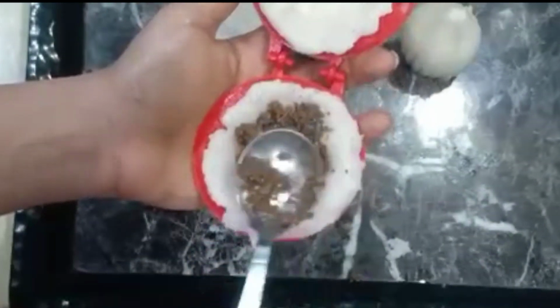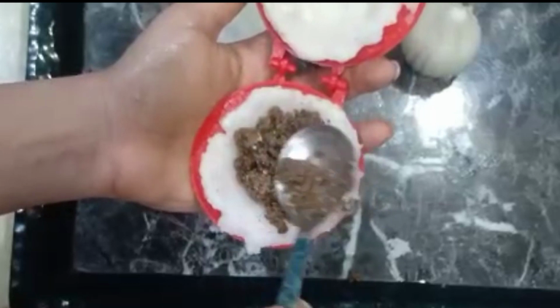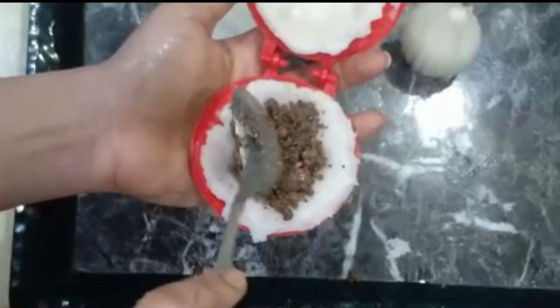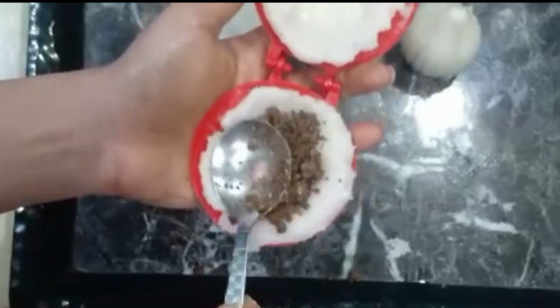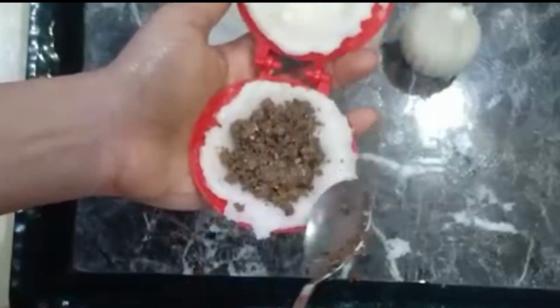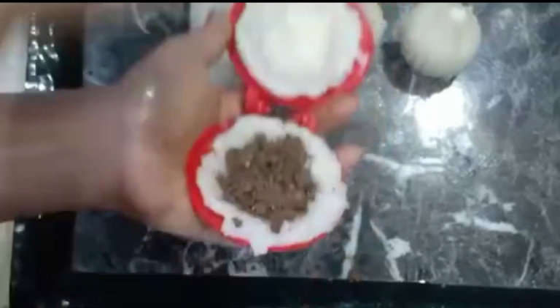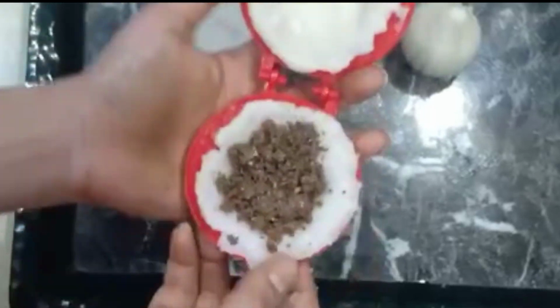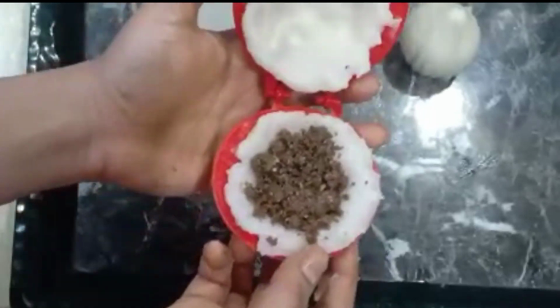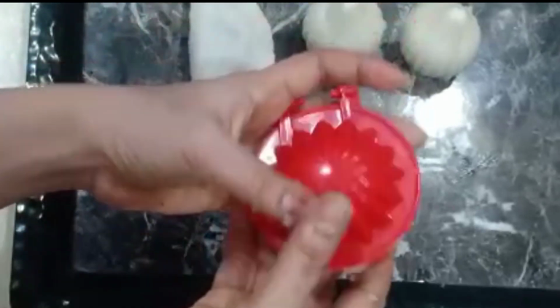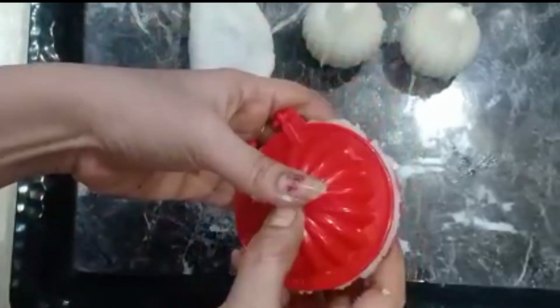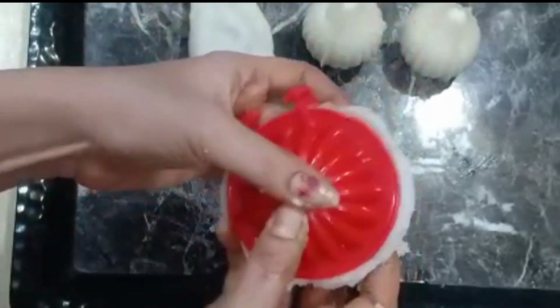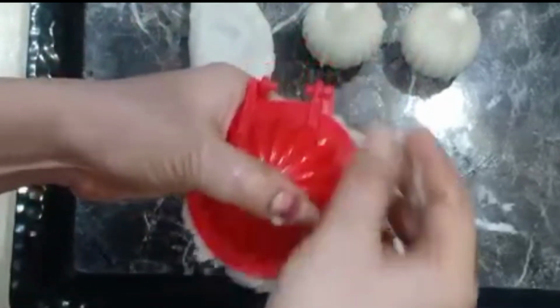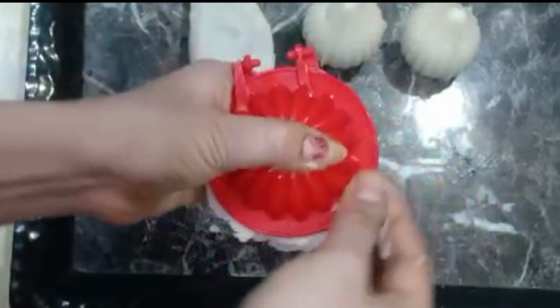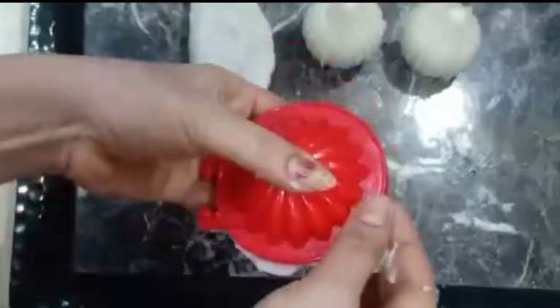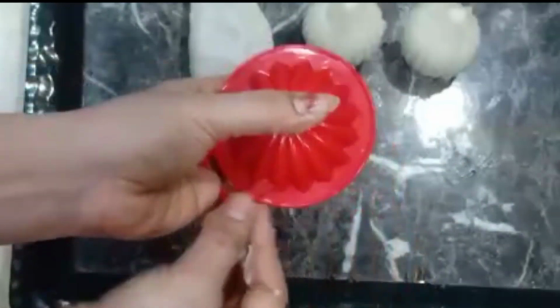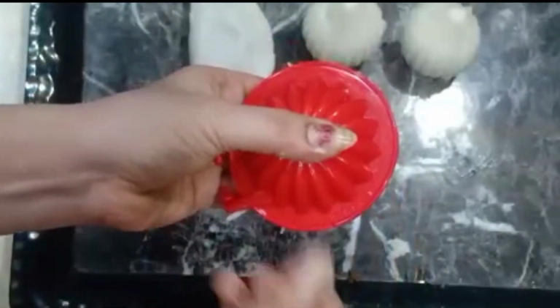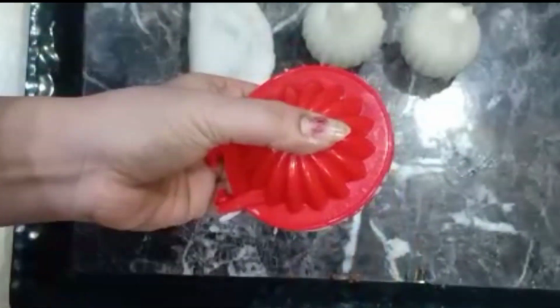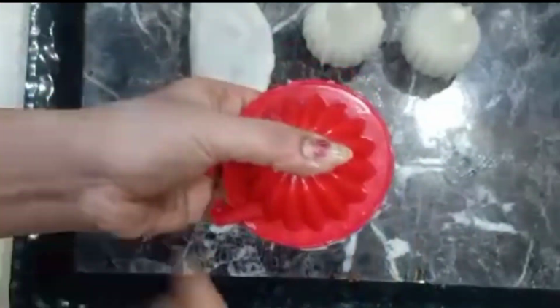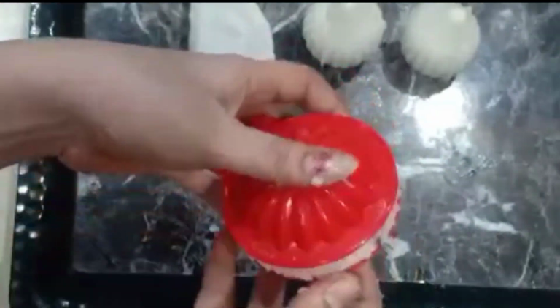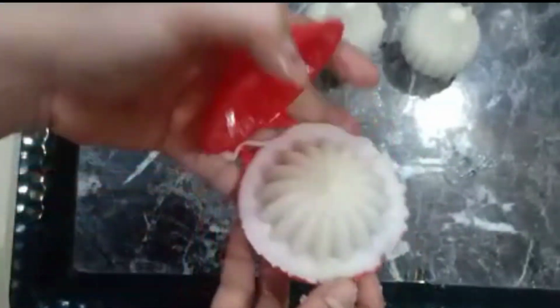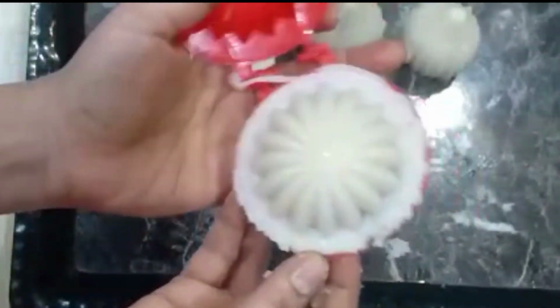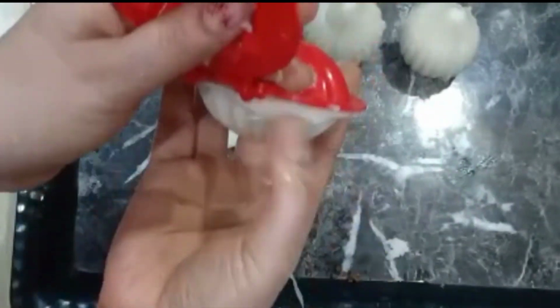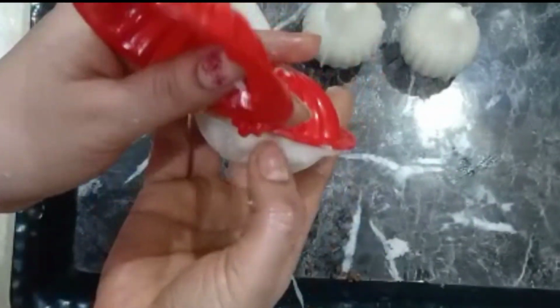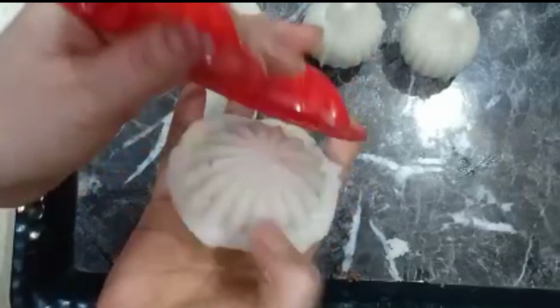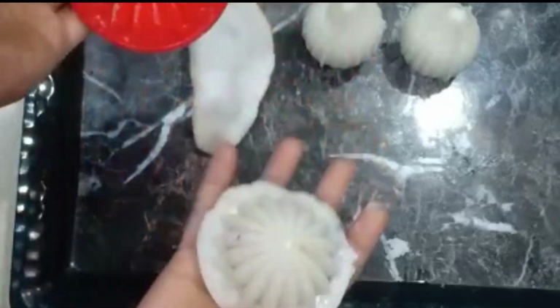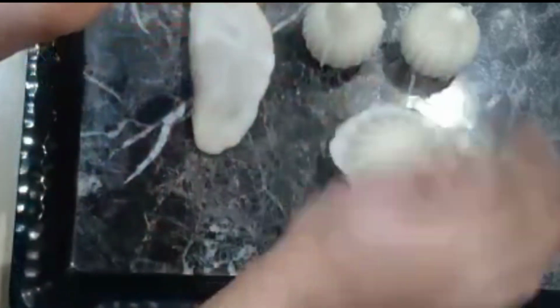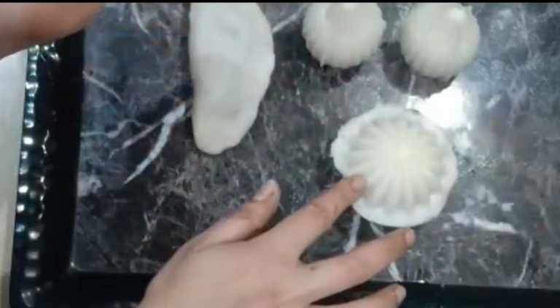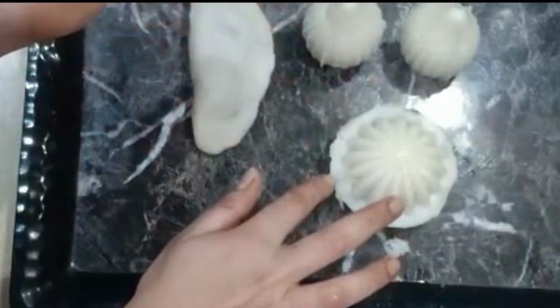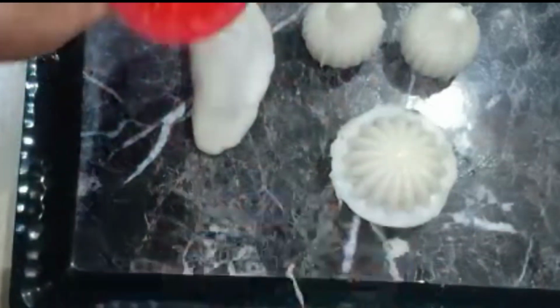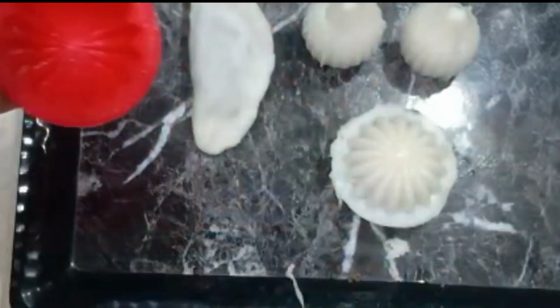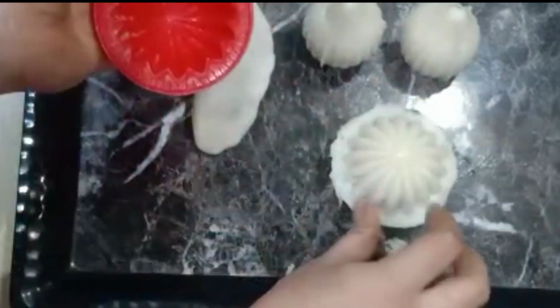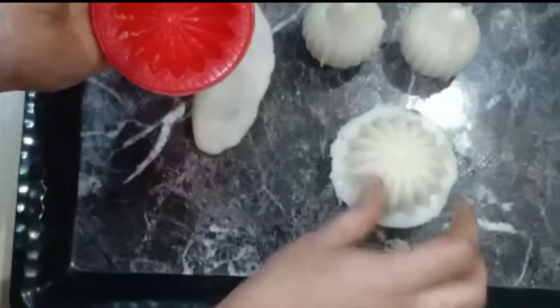Put the stuffing in the middle and close the stuffing. Then put the tray on the tray. The tray is very simple and soft.